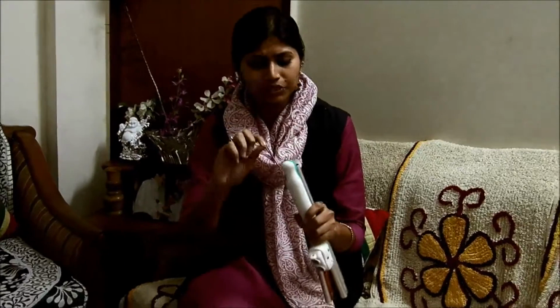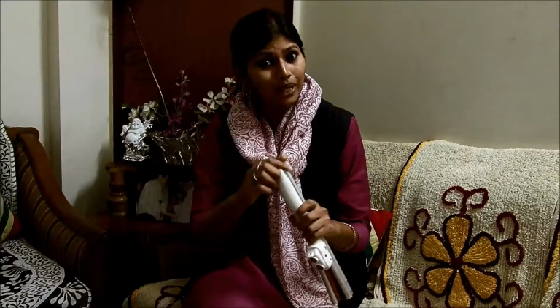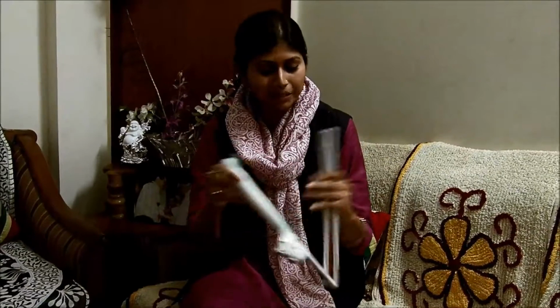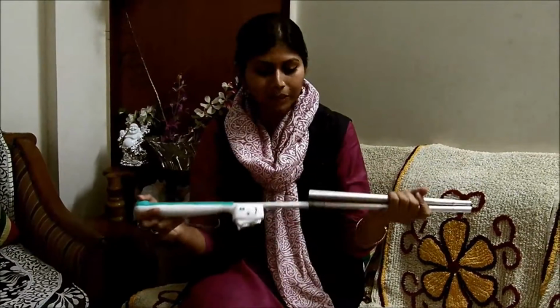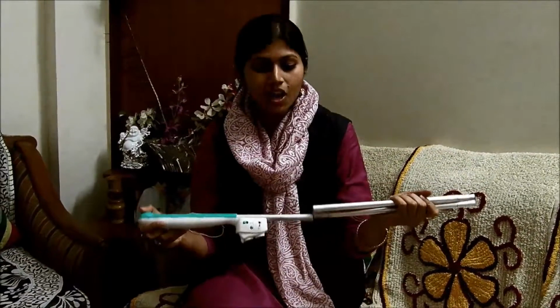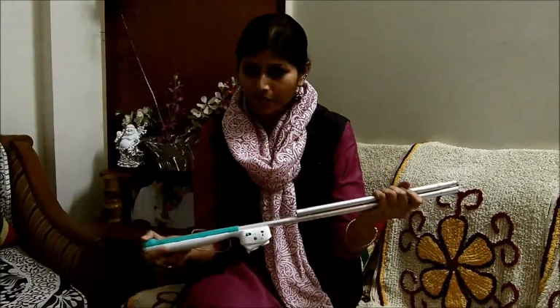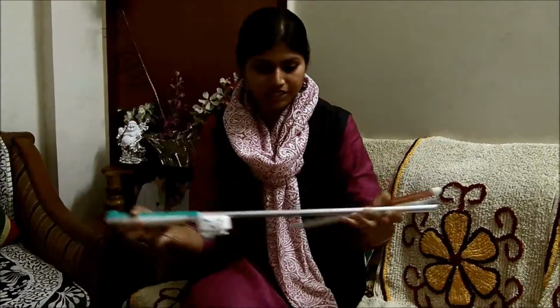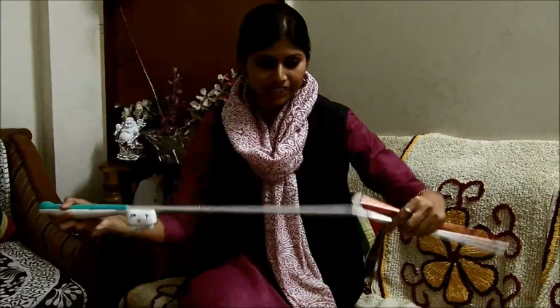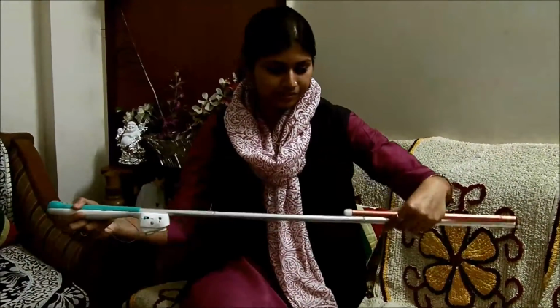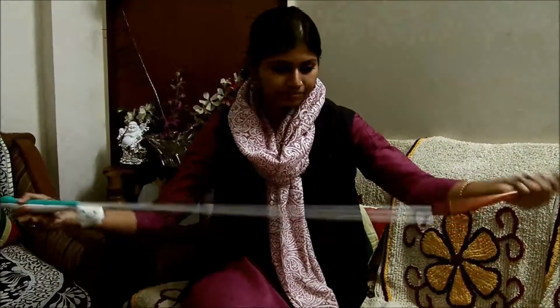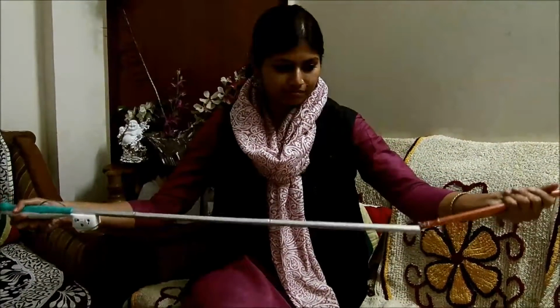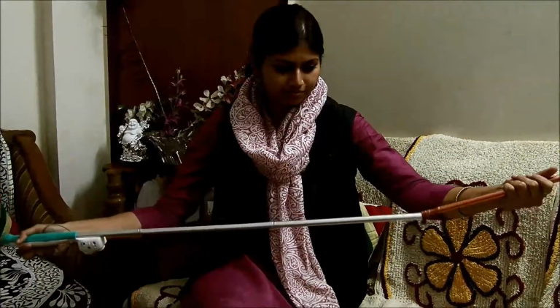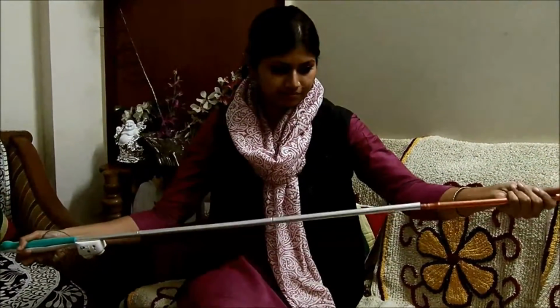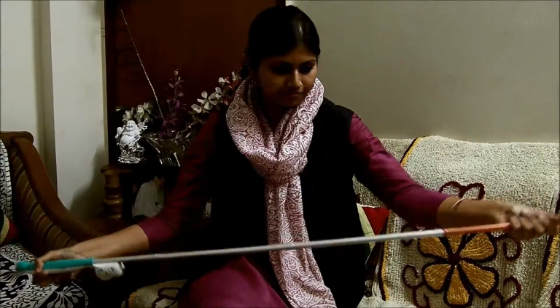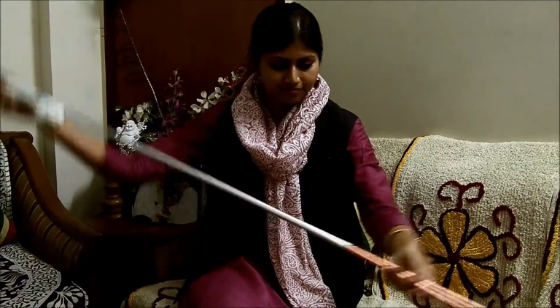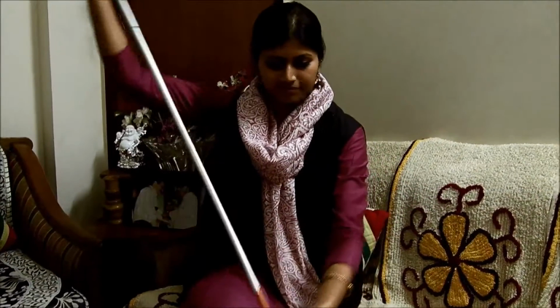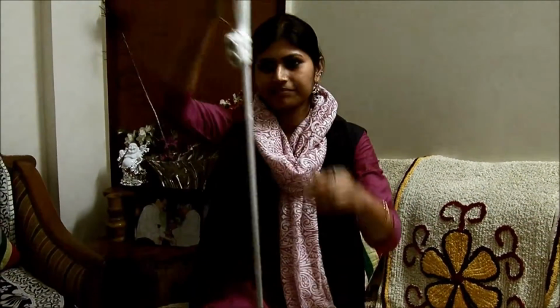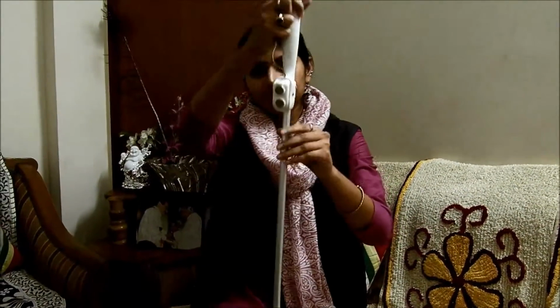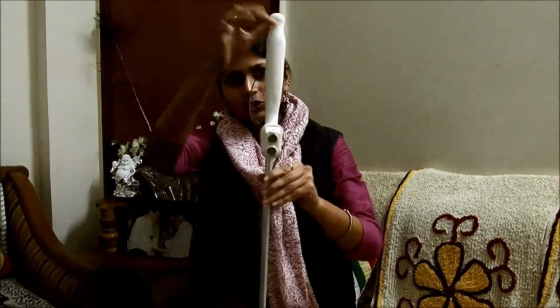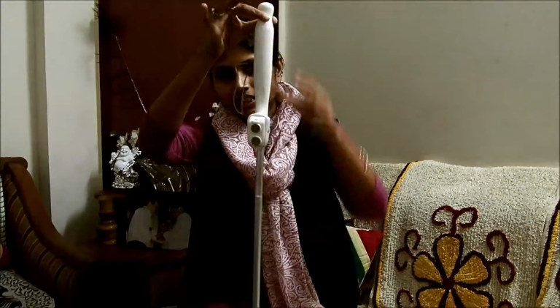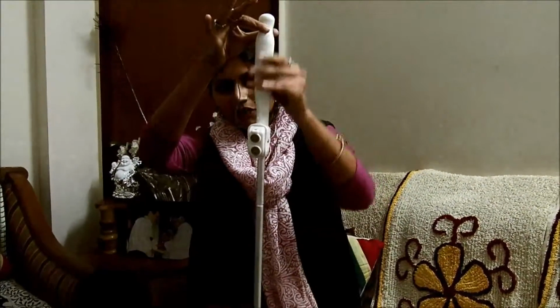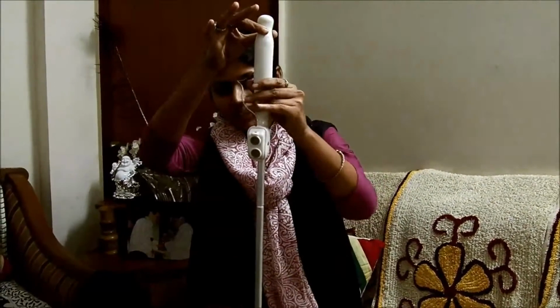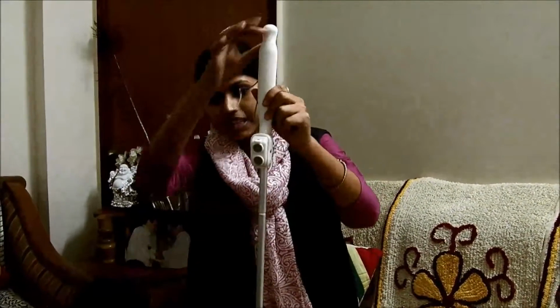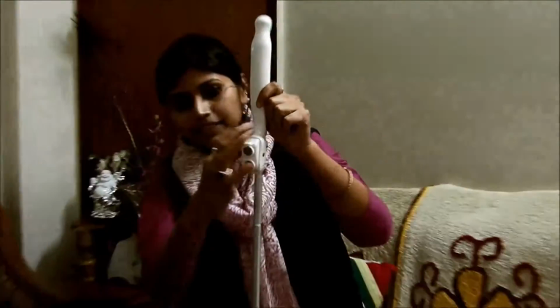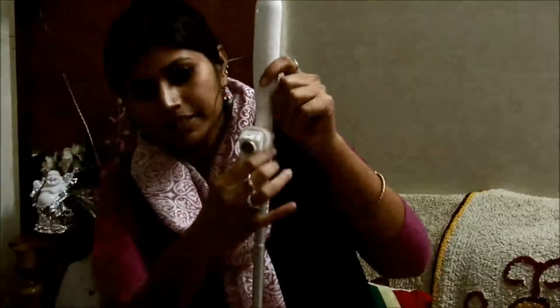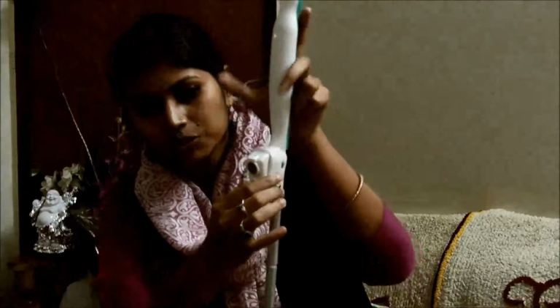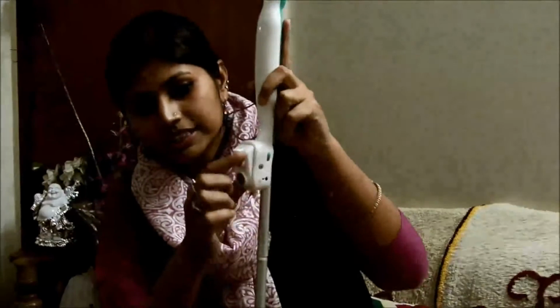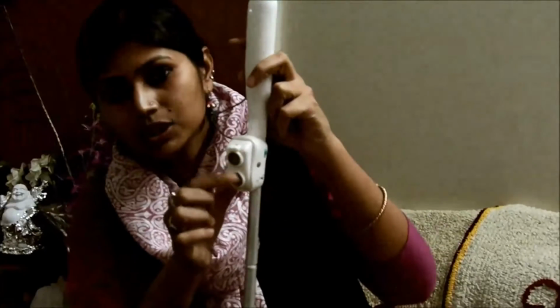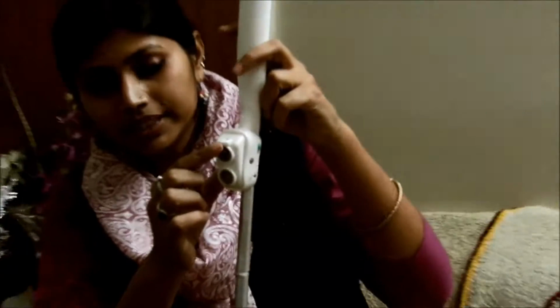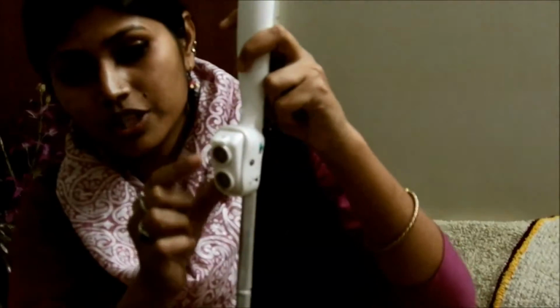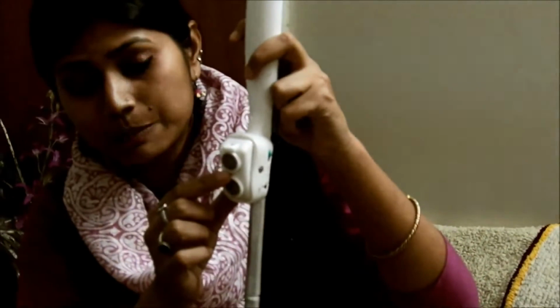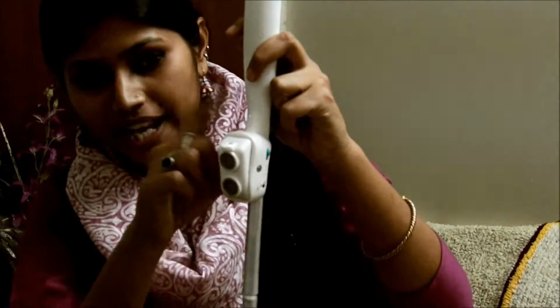Now let's learn about the basic operation of this device. This is the grip of the device, and this is the sensor box which contains two sensors that are responsible for detection.